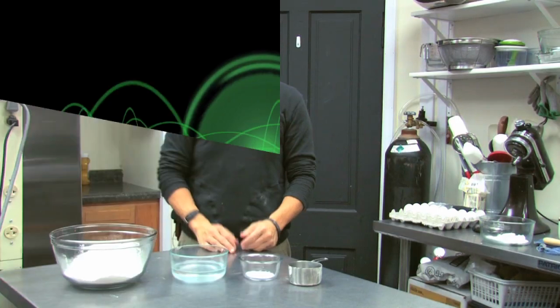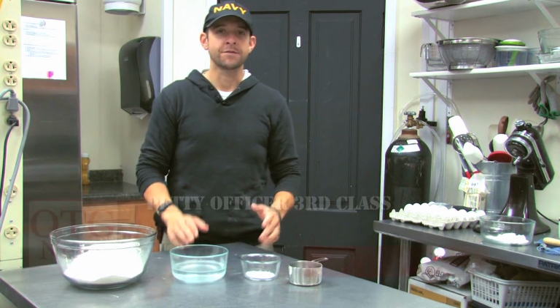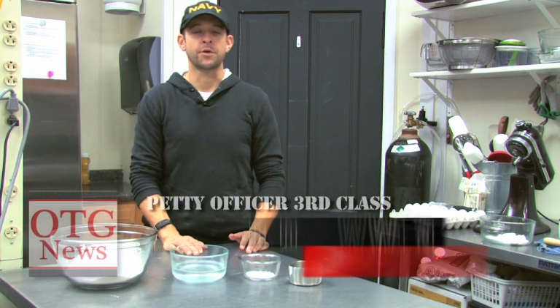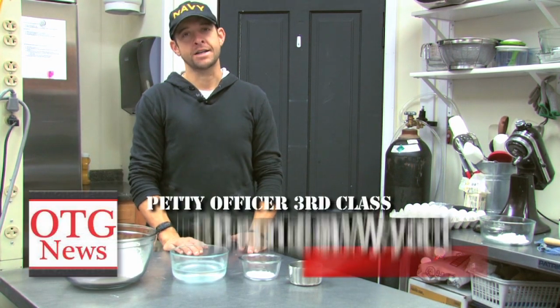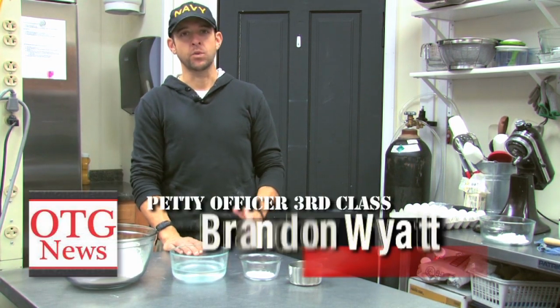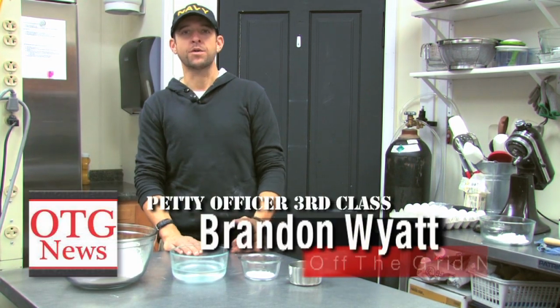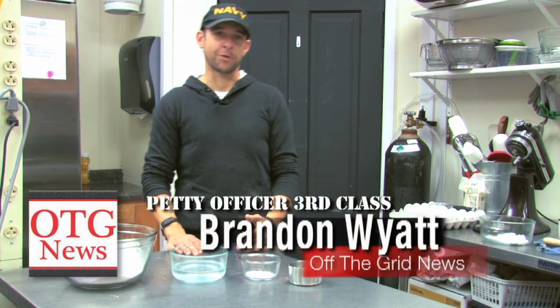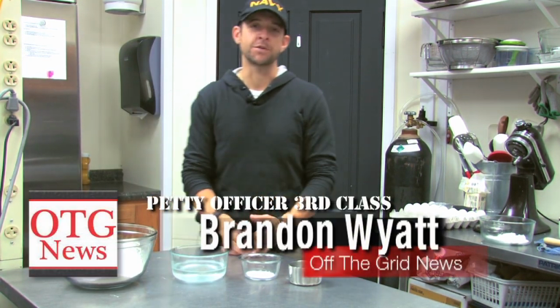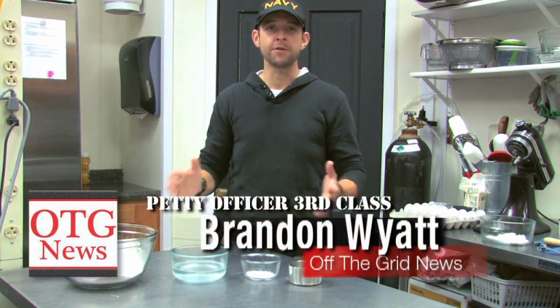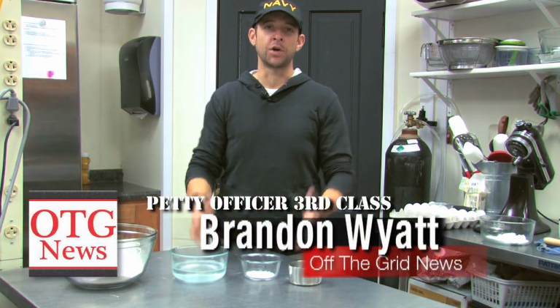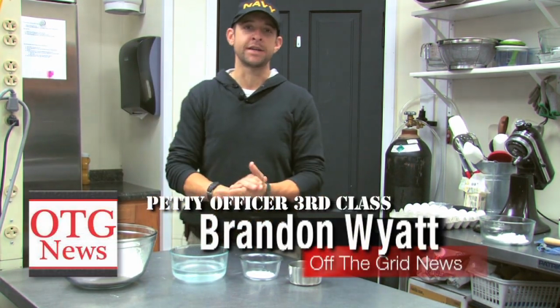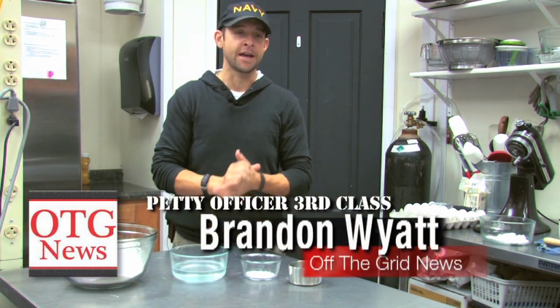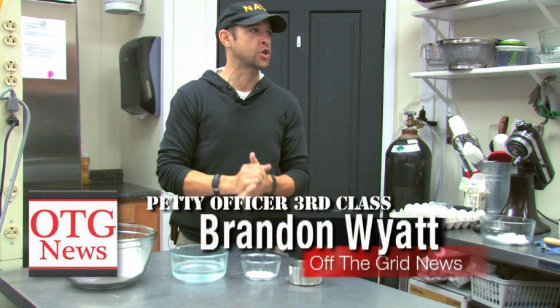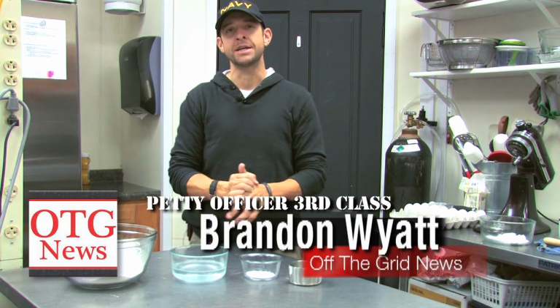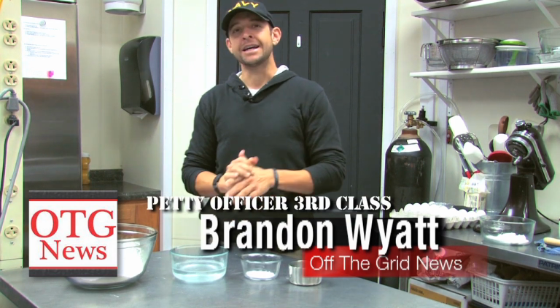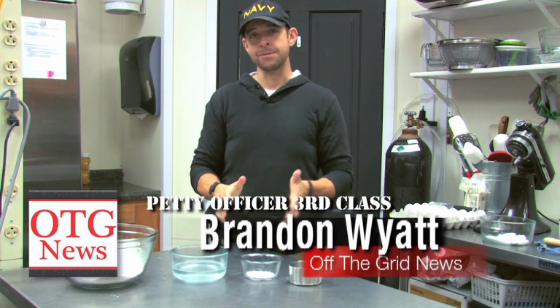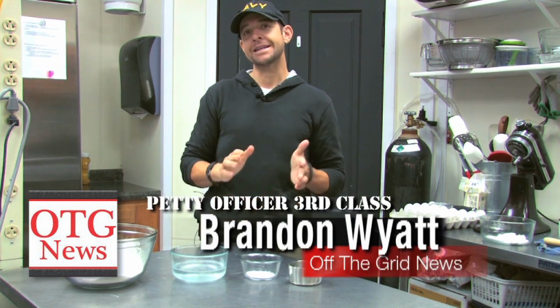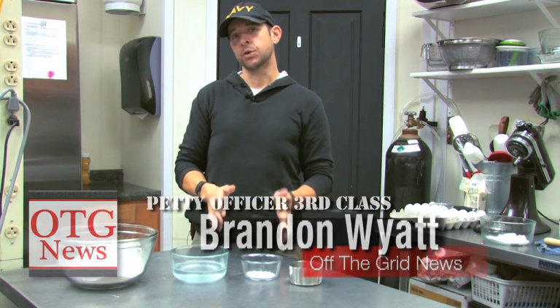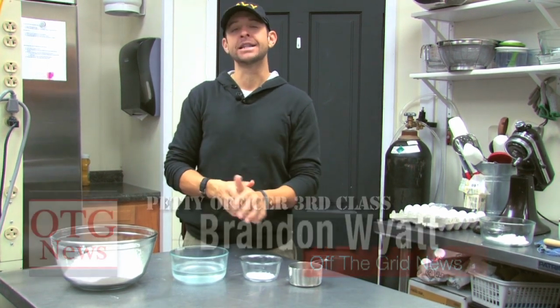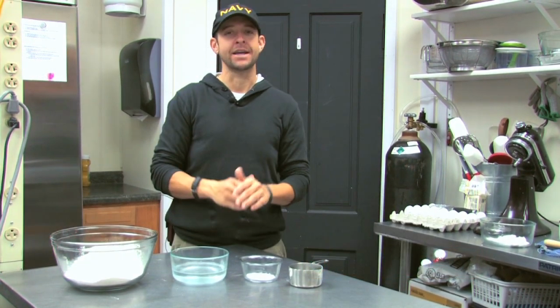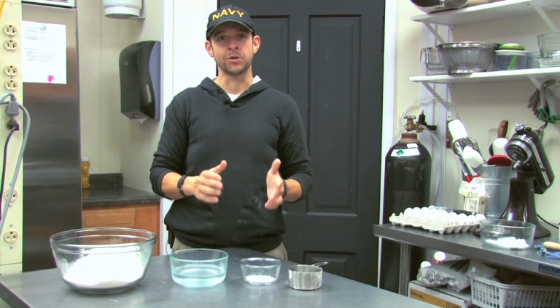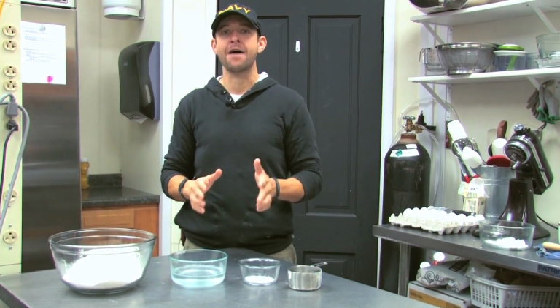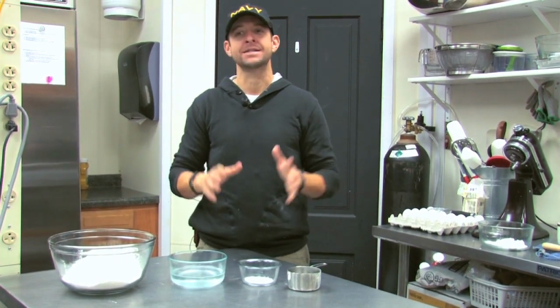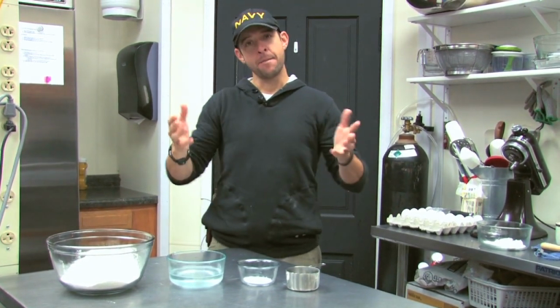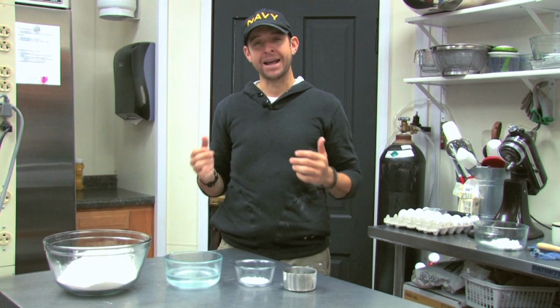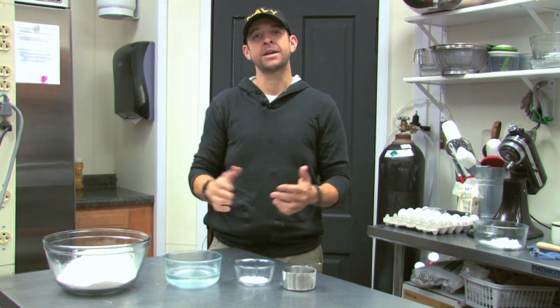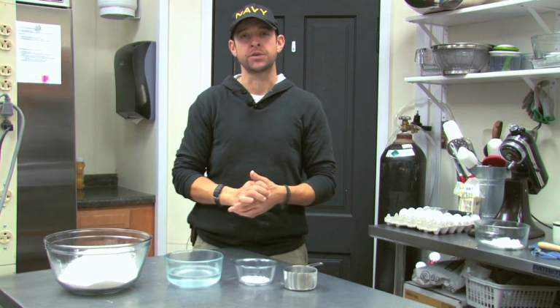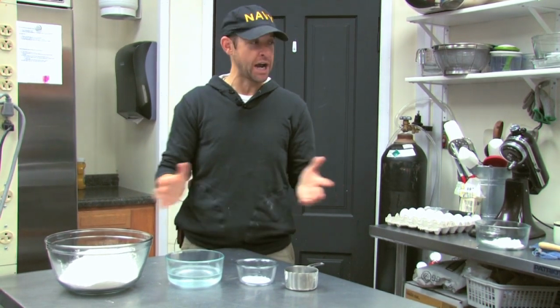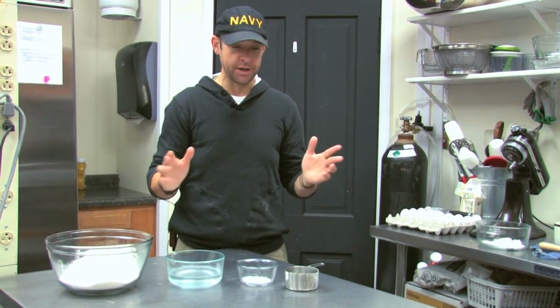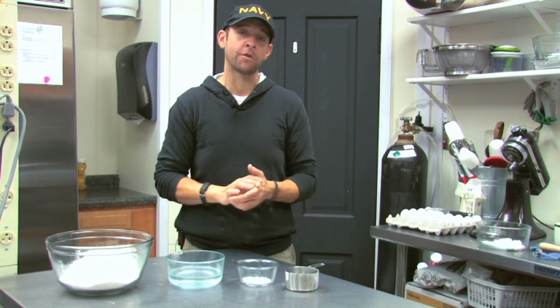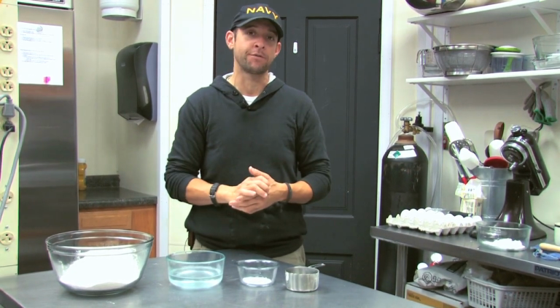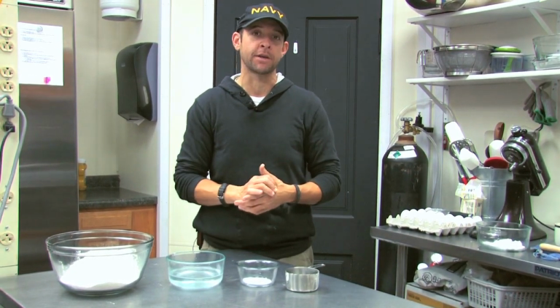Petty Officer 3rd Class Brandon Wyatt with Off The Grid News. Thank you for joining me today. Today you're joining me in Thompson, Illinois, and this is the Heirloom Cafe's back kitchen that we're actually filming from today.